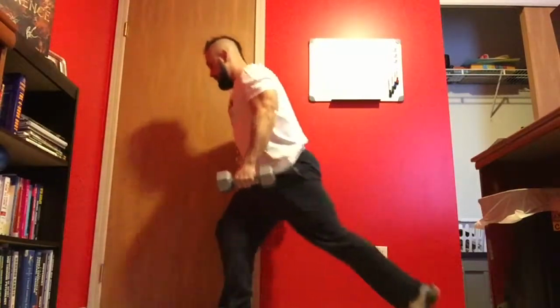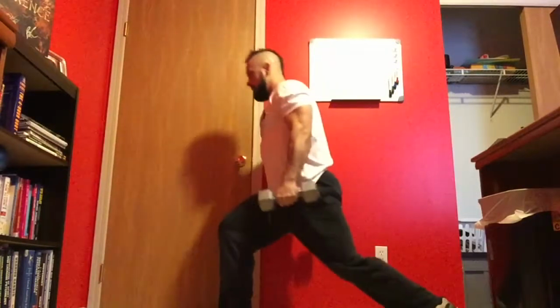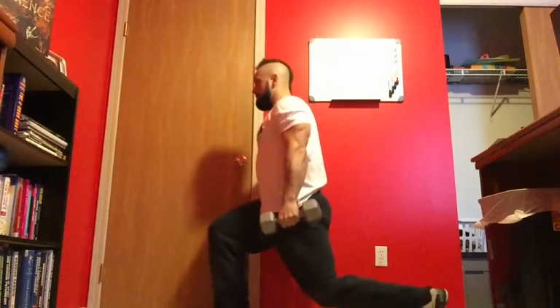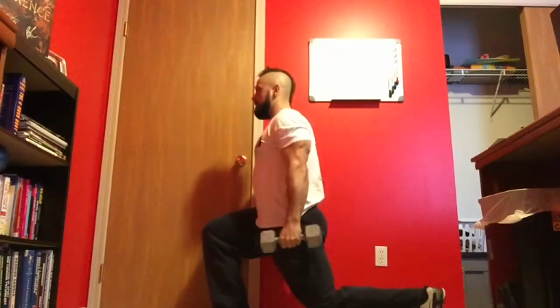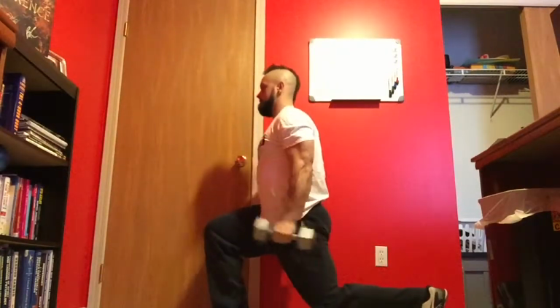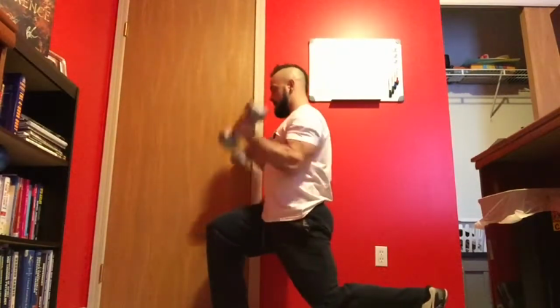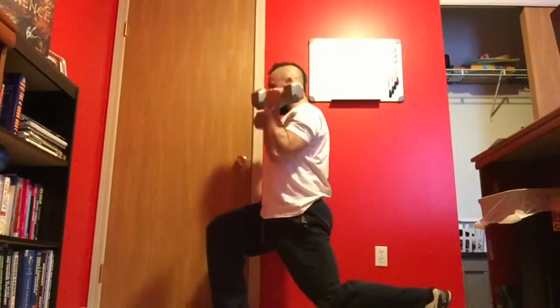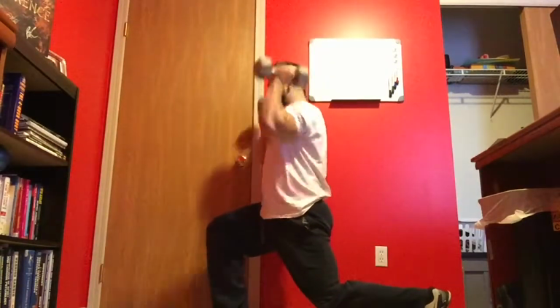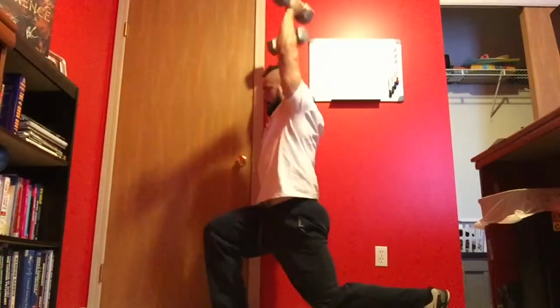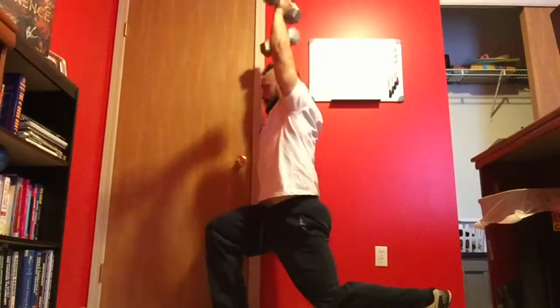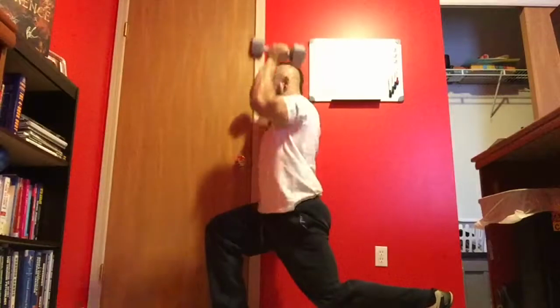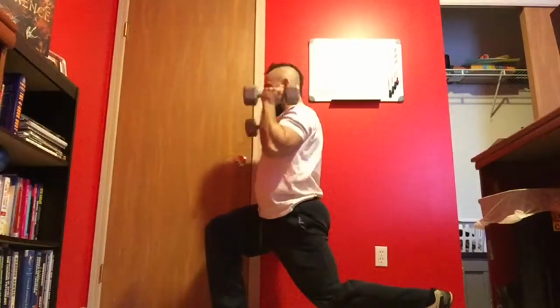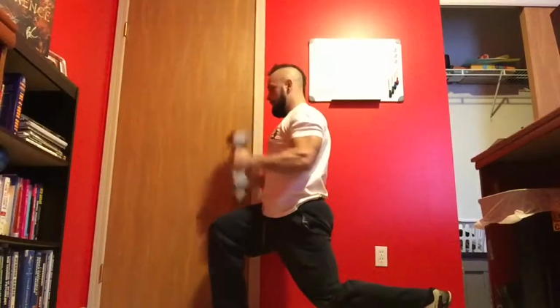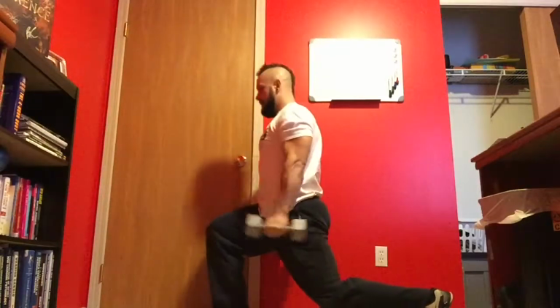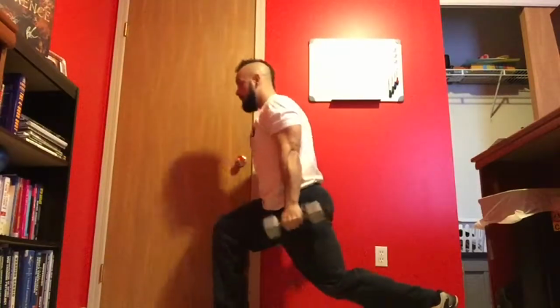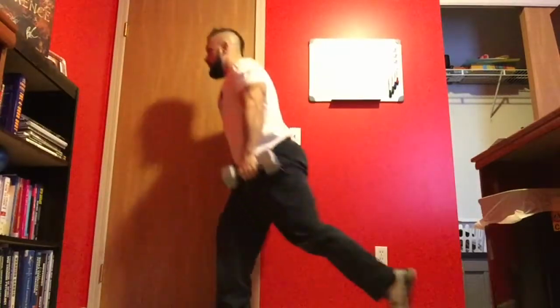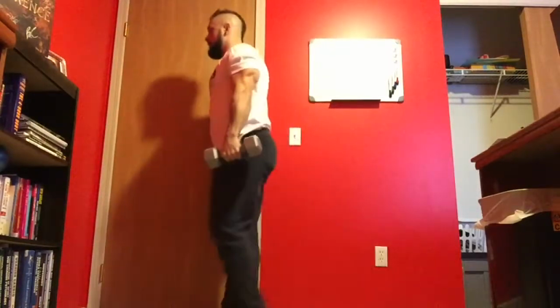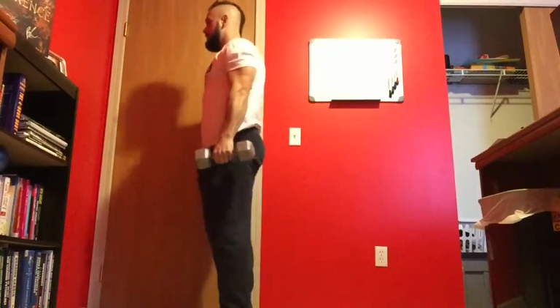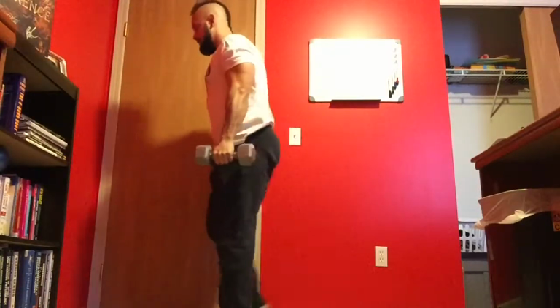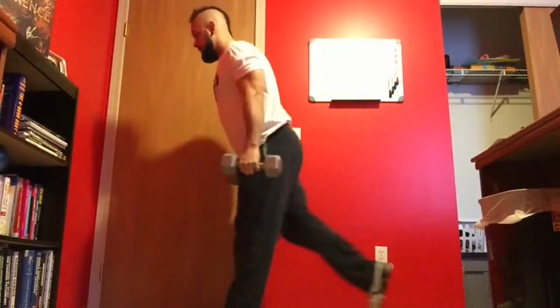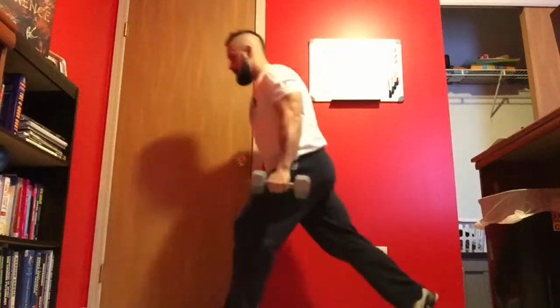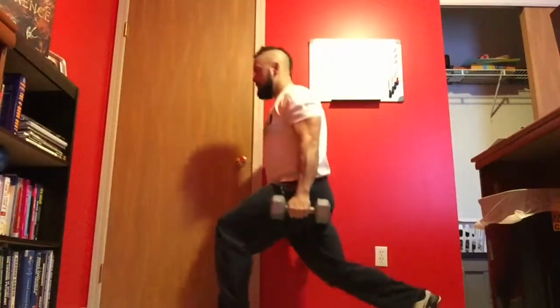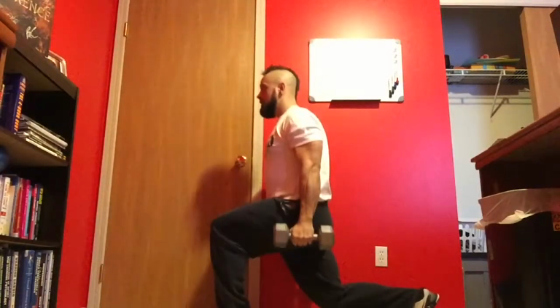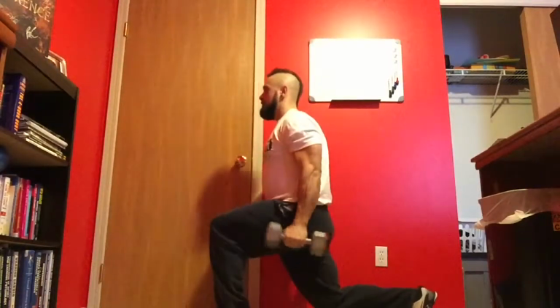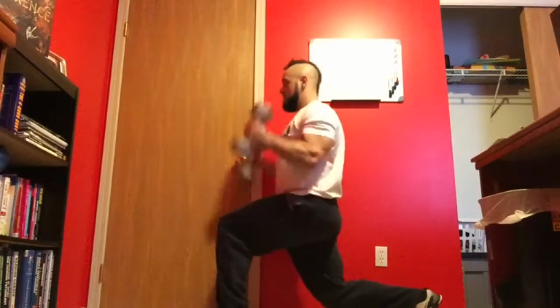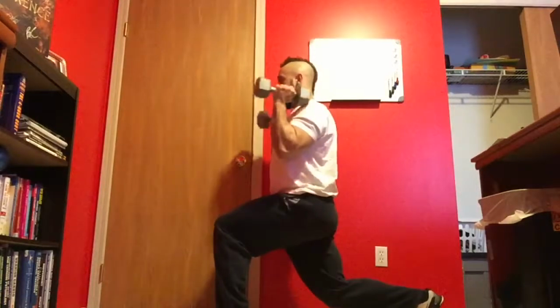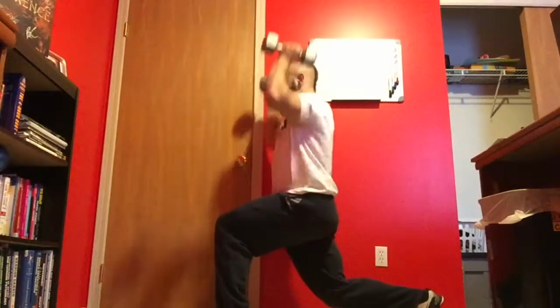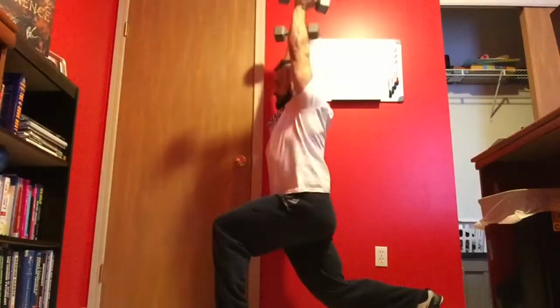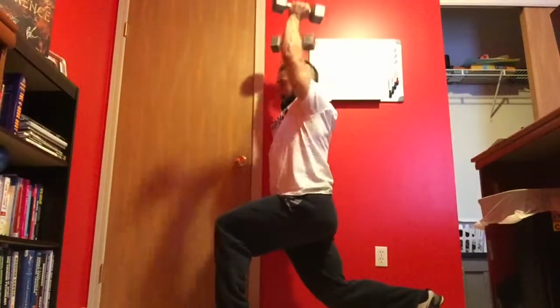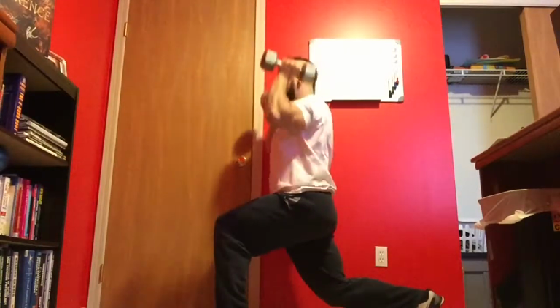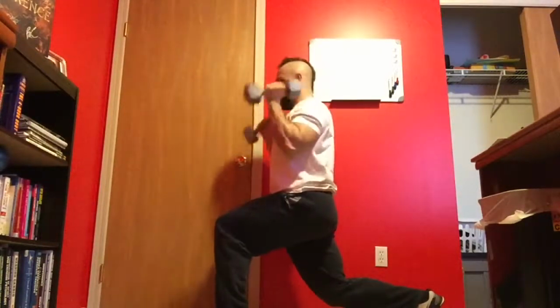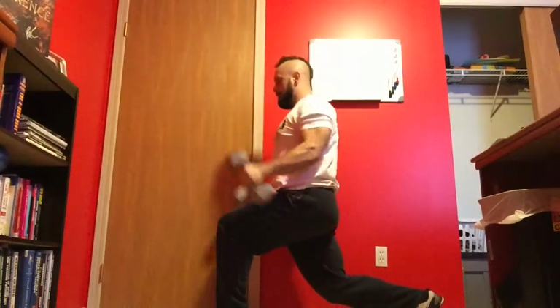You'll go ahead, curl, and then press overhead. You are not to come up until you complete the curl, press, reverse press, and reverse curl down.